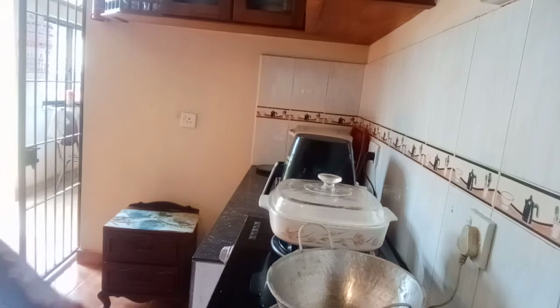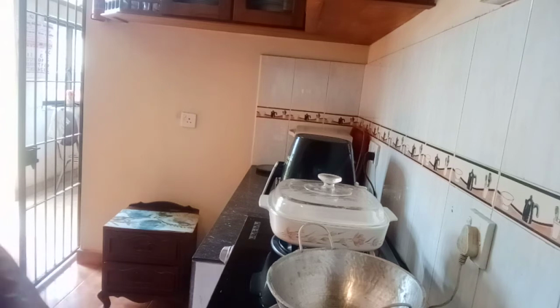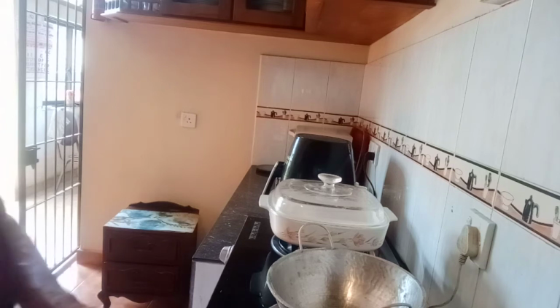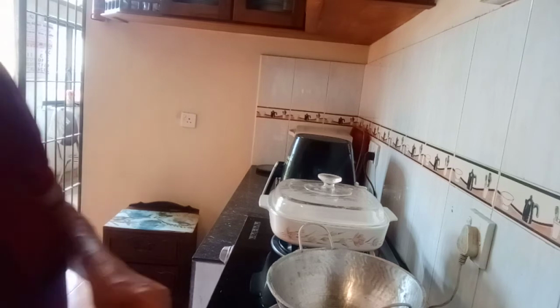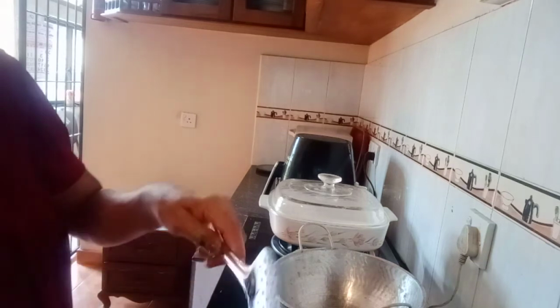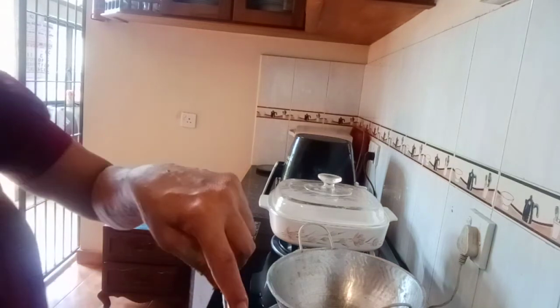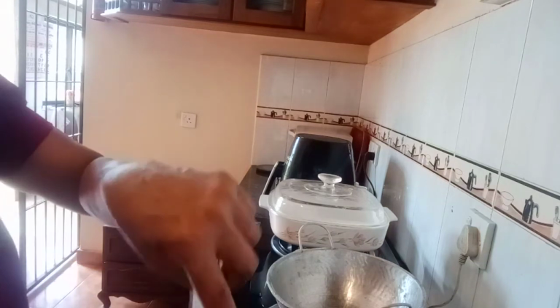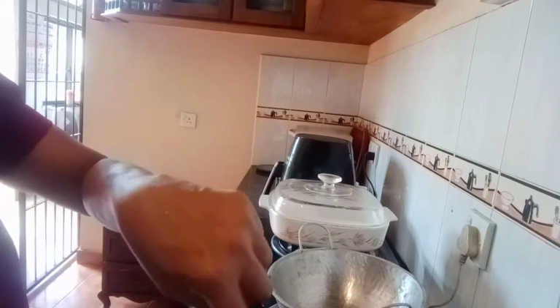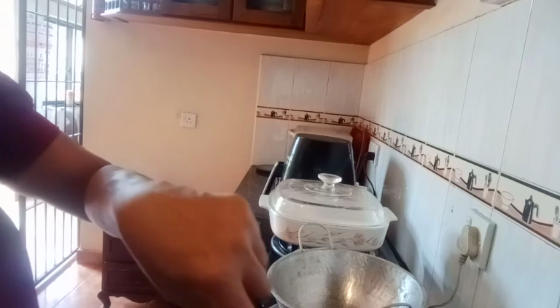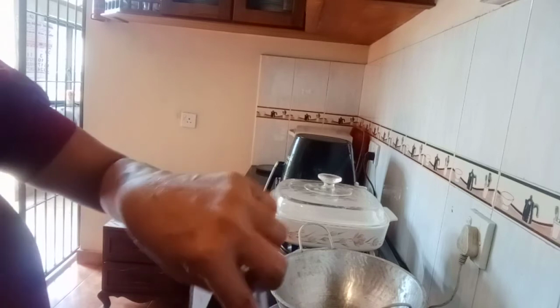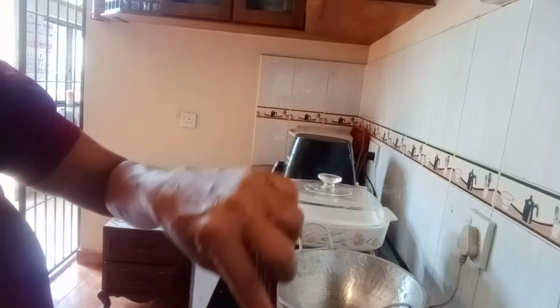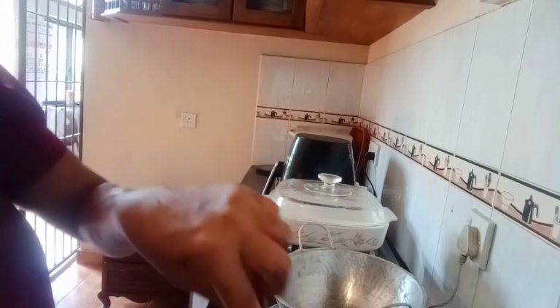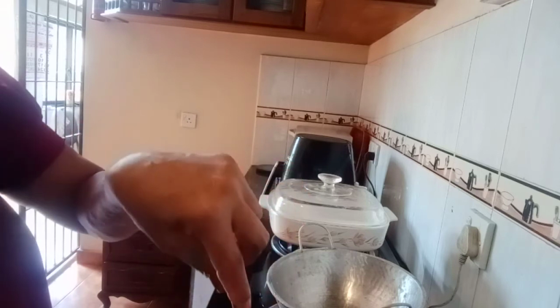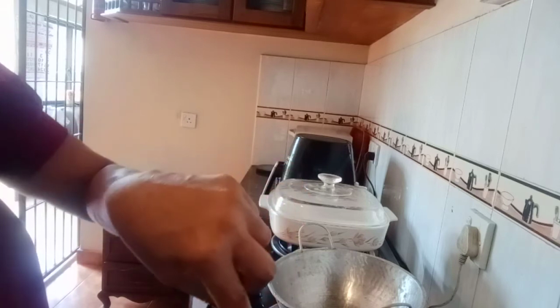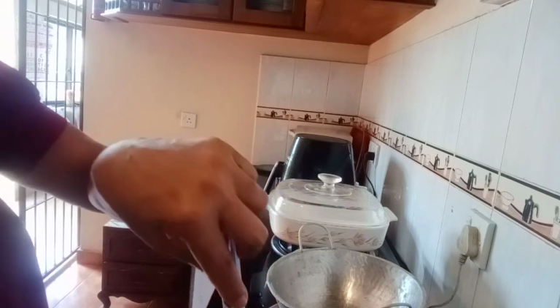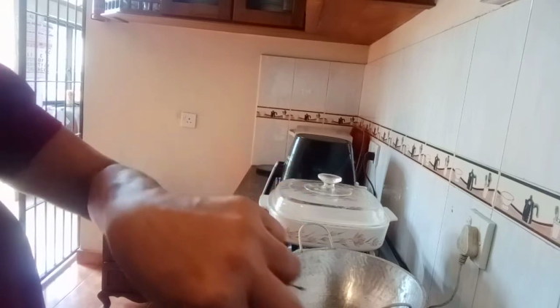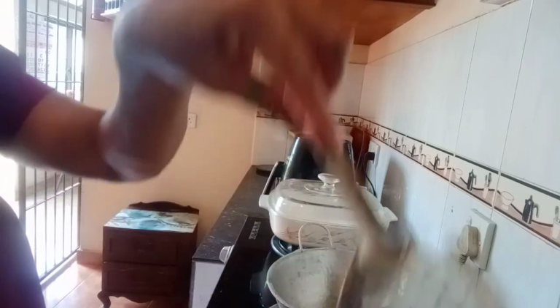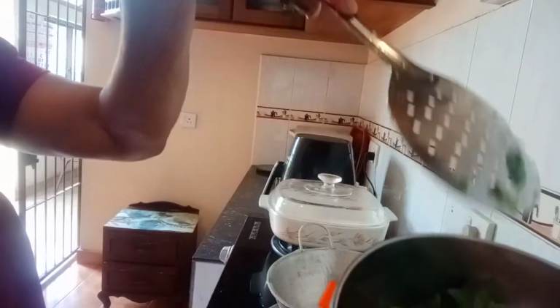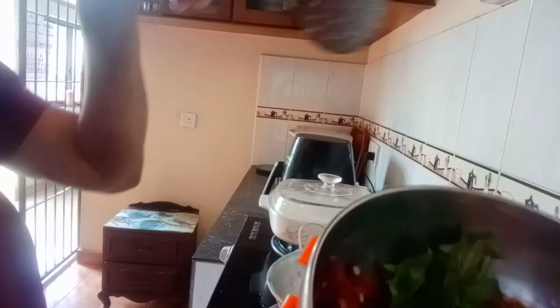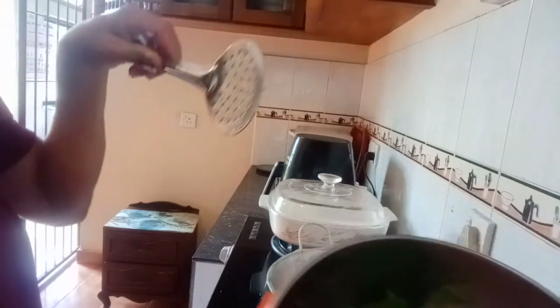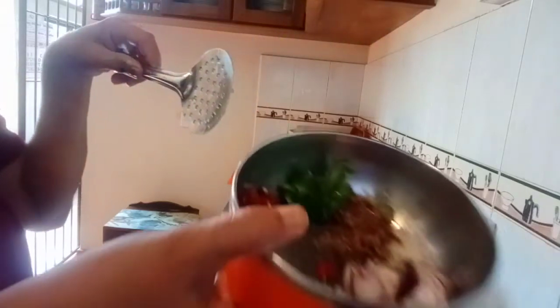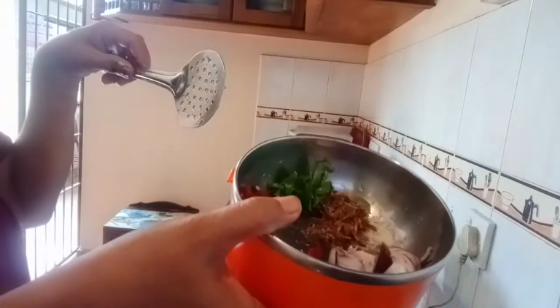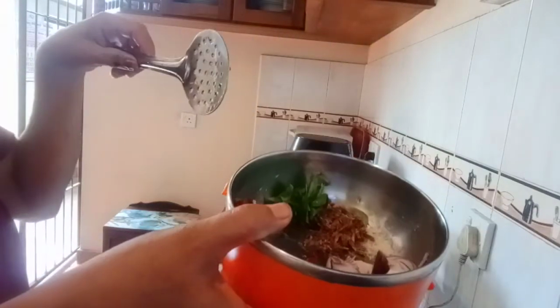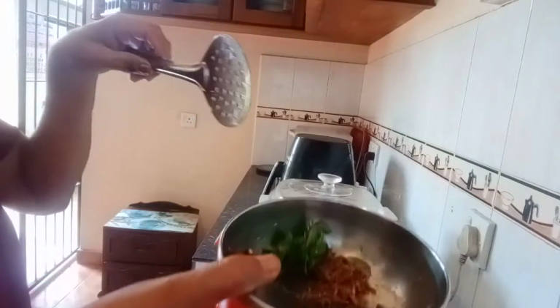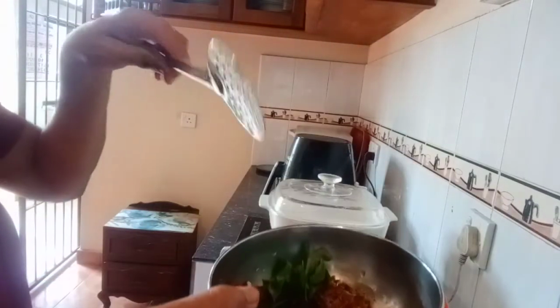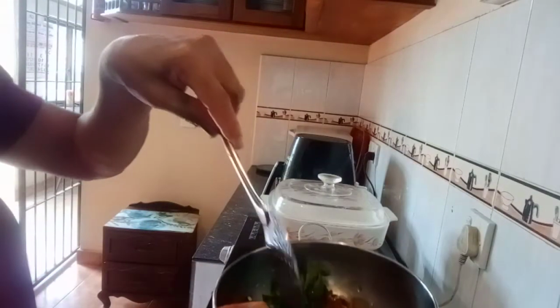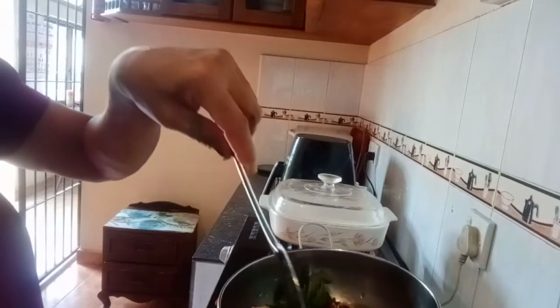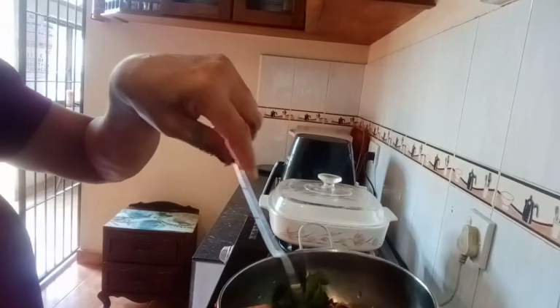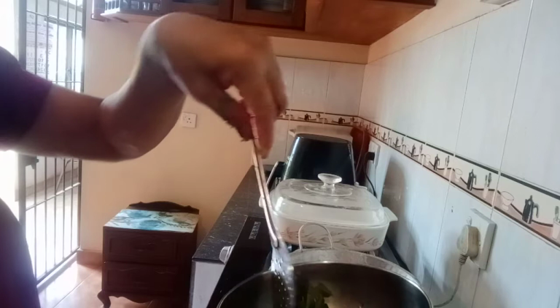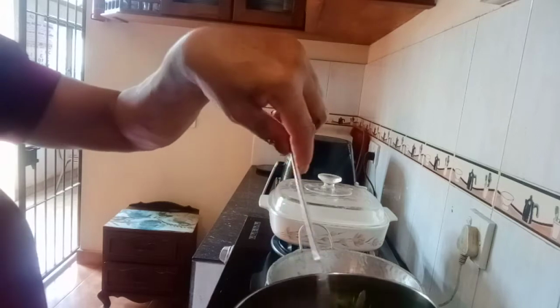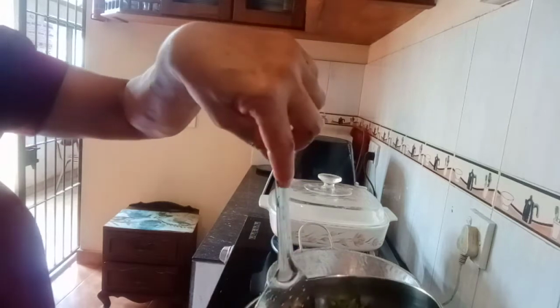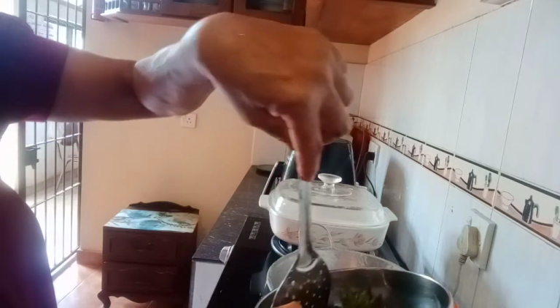After the rice, I will add the rice. If I add the rice, I will add the rice and the rice.